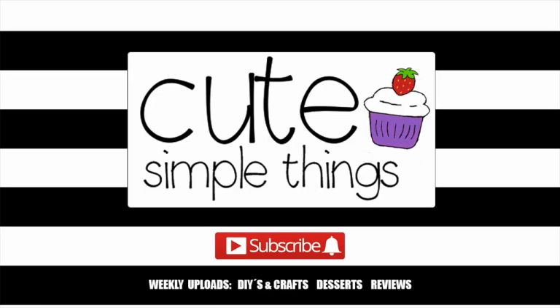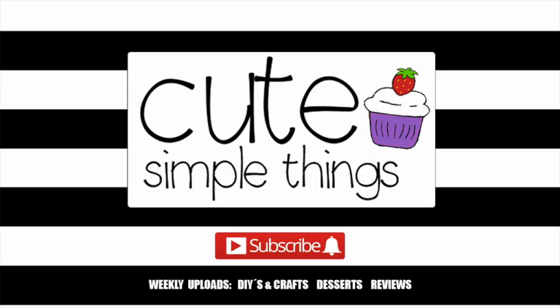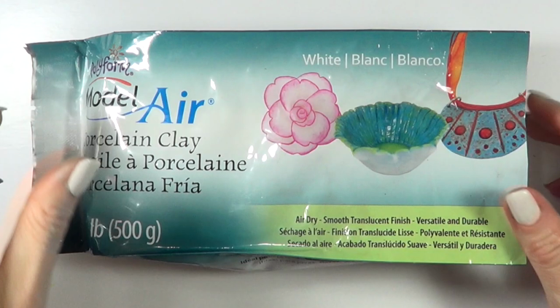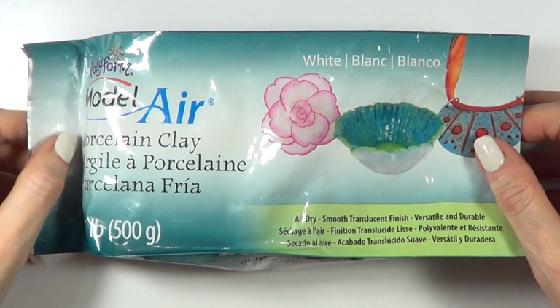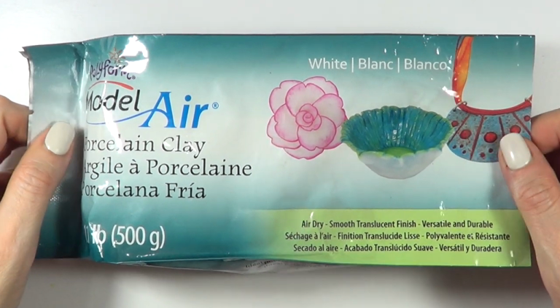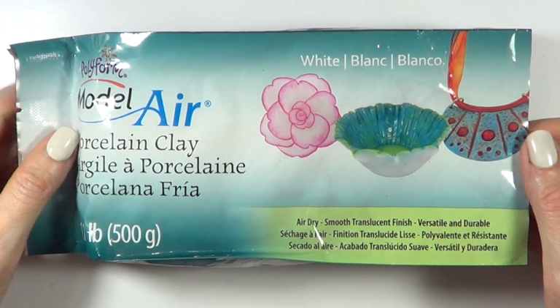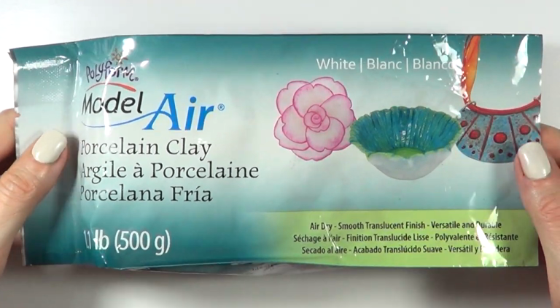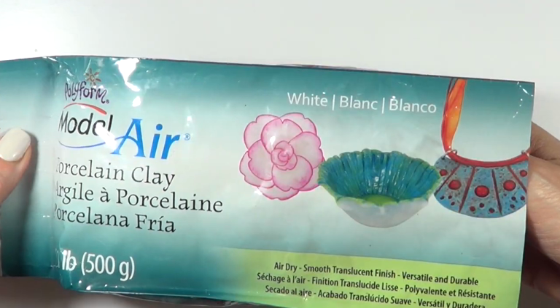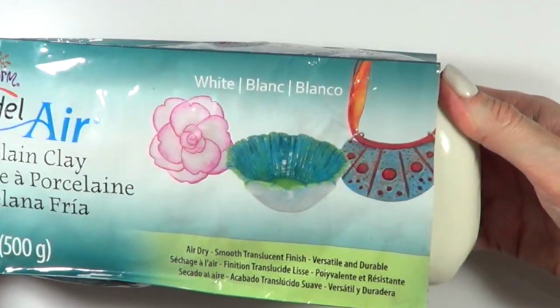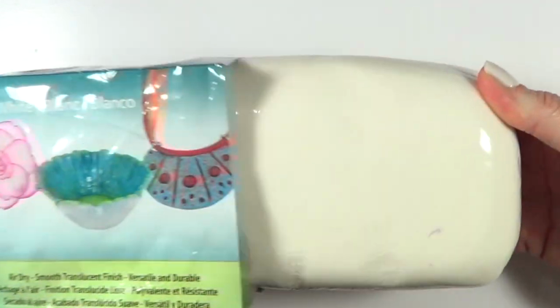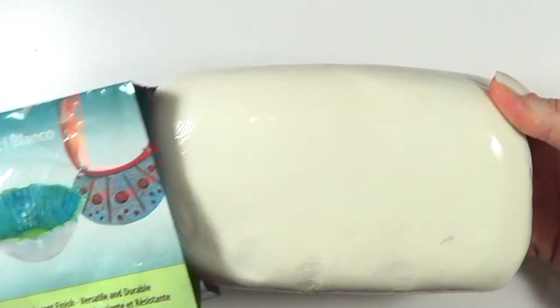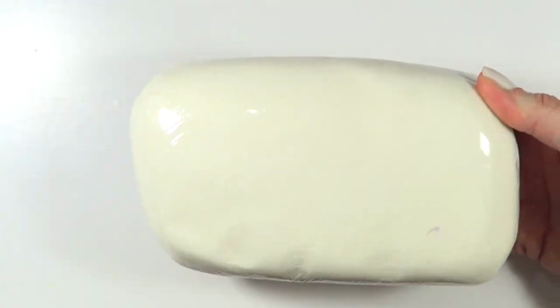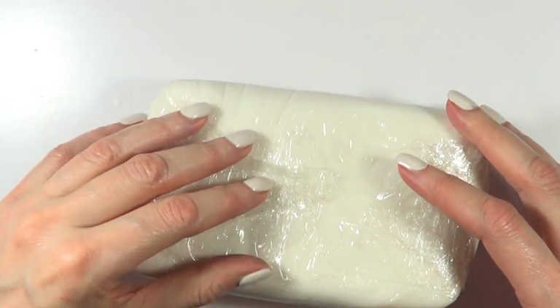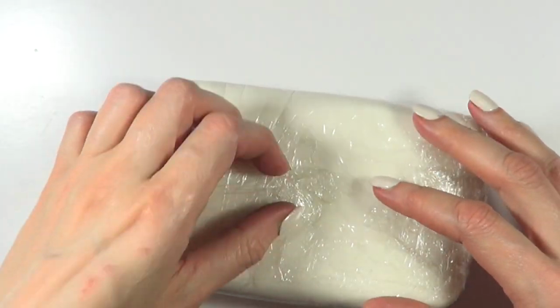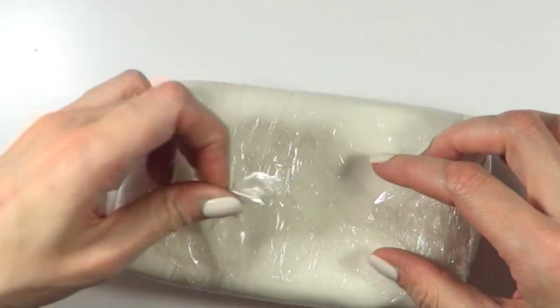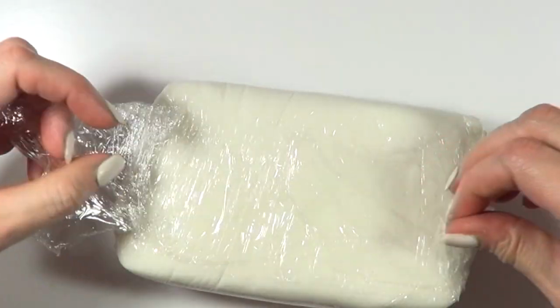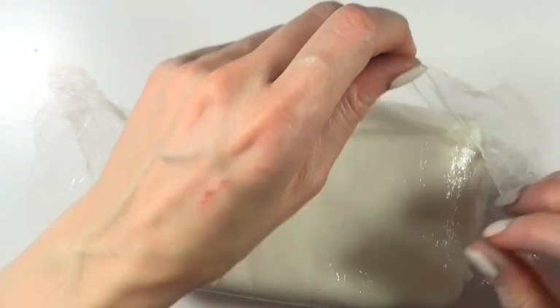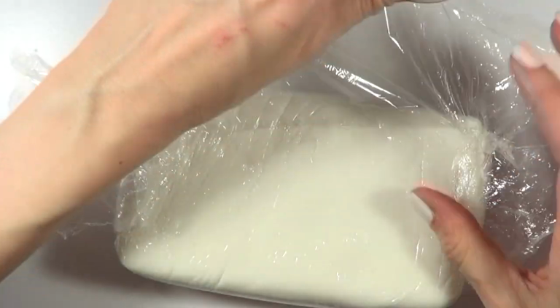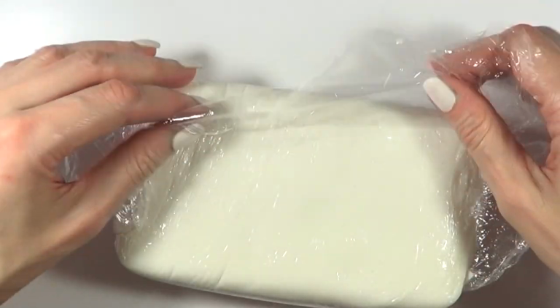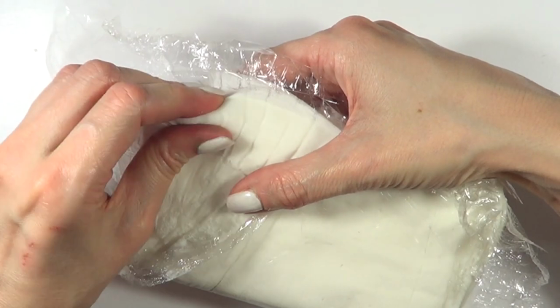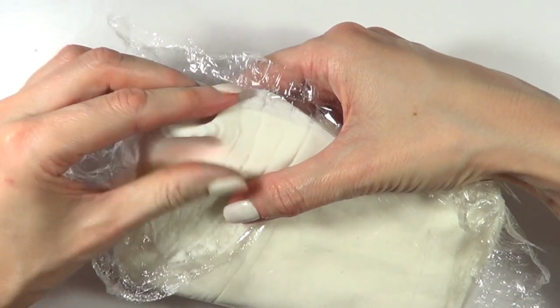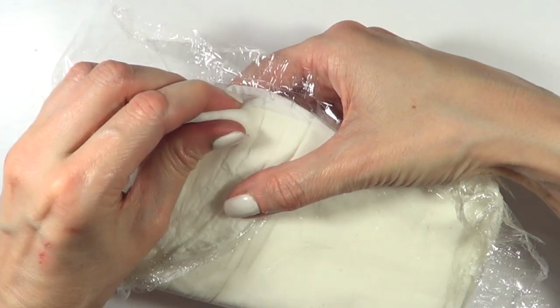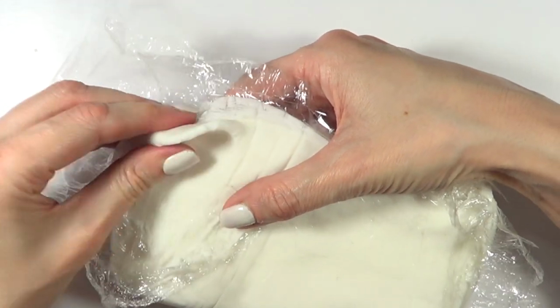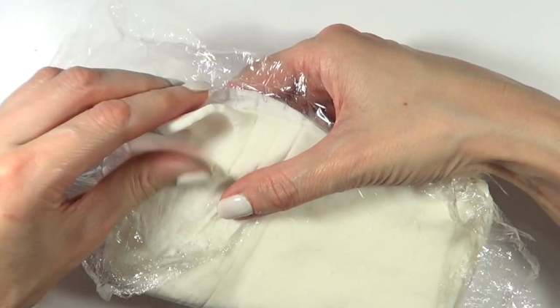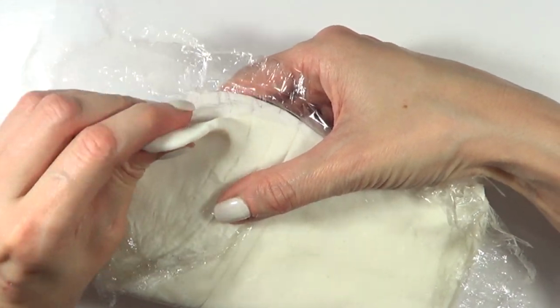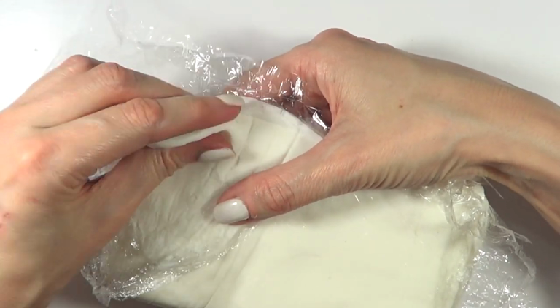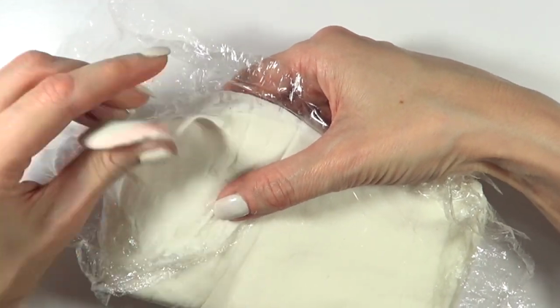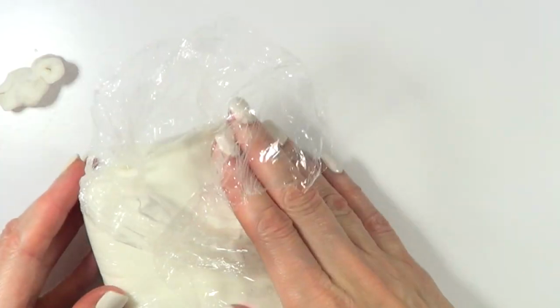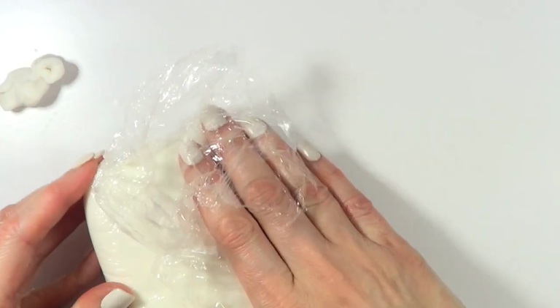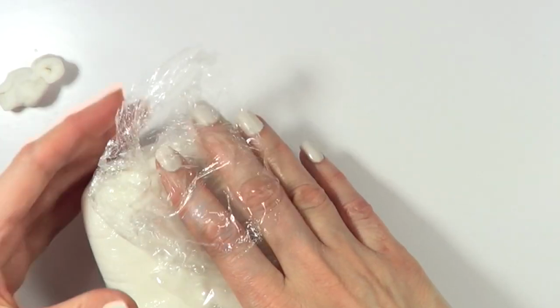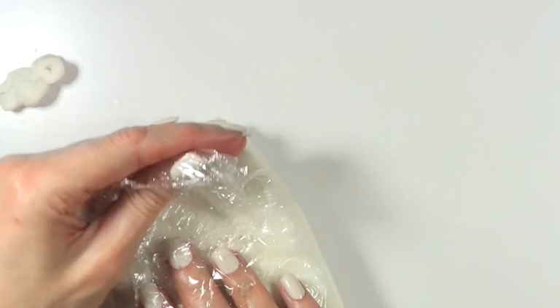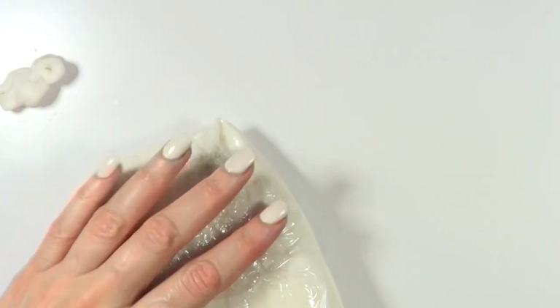I'm going to be using some clay — this is porcelain clay. This is a fresh package, just new, opening it right now. I love working with this one because it's so easy to work with. The only thing is it dries fast, so you have to work fast.